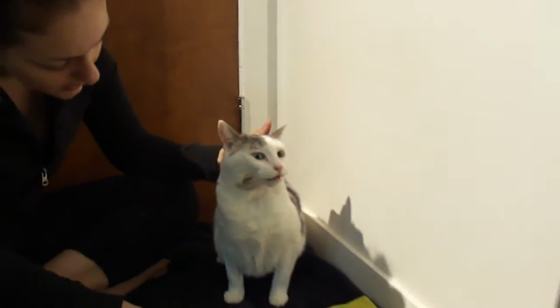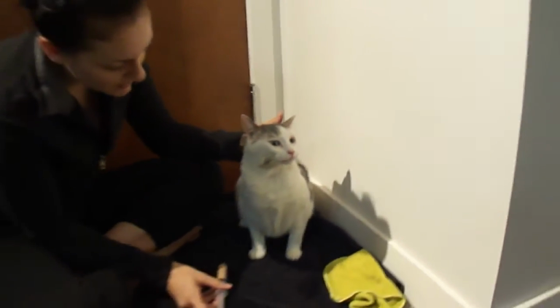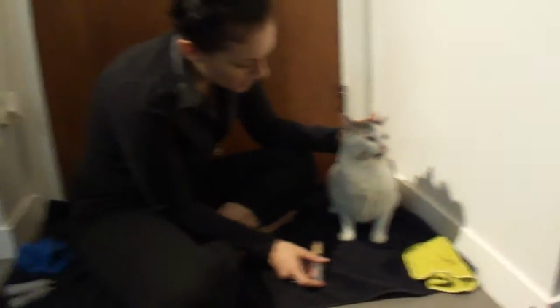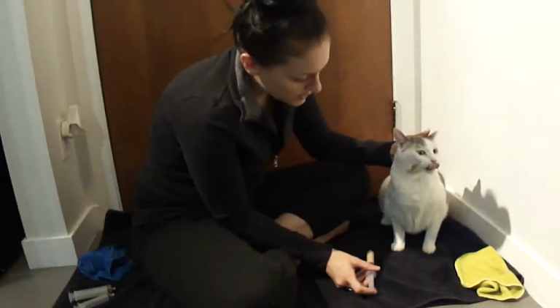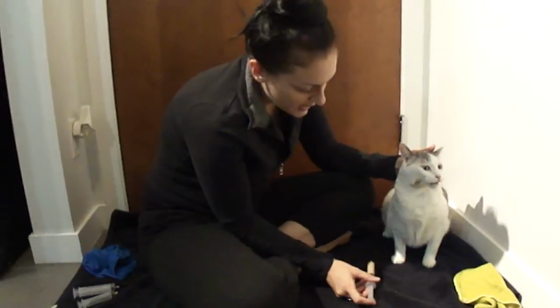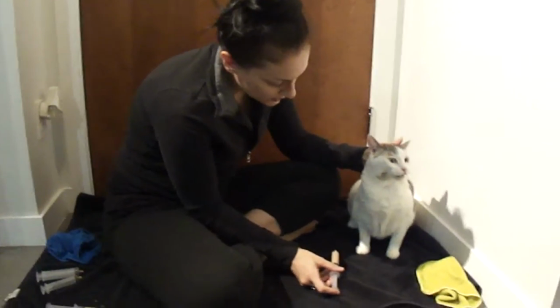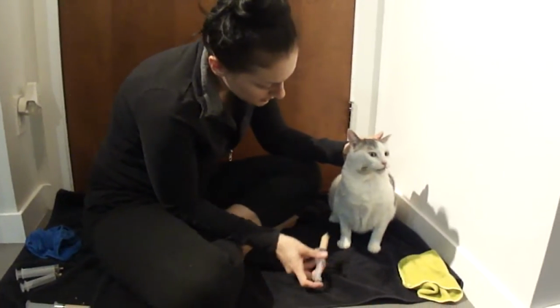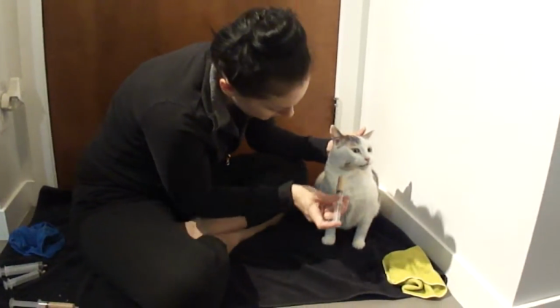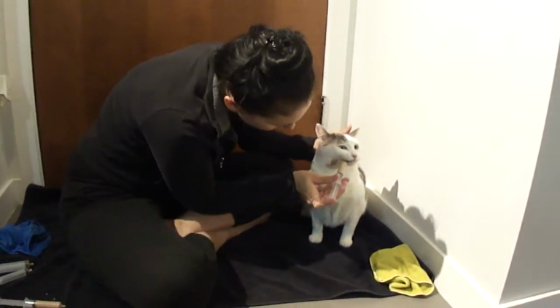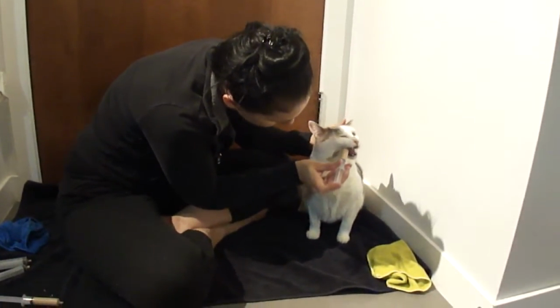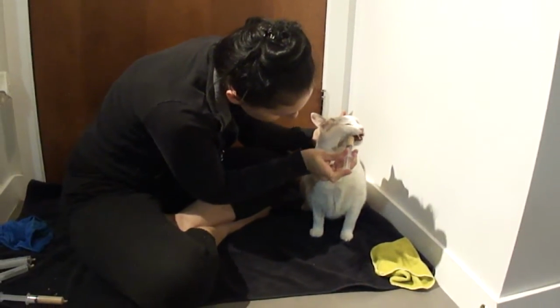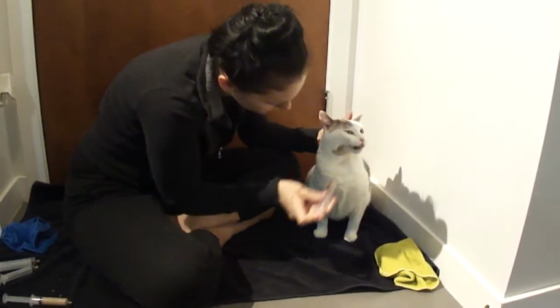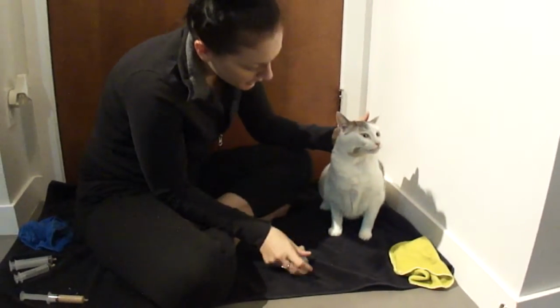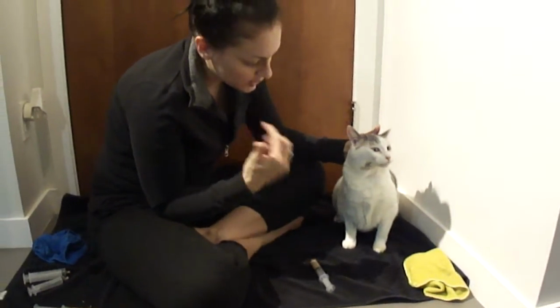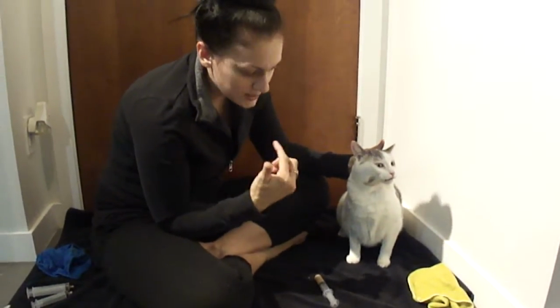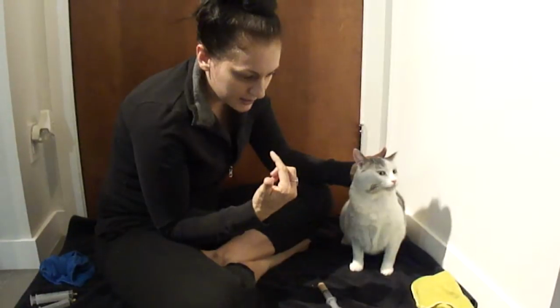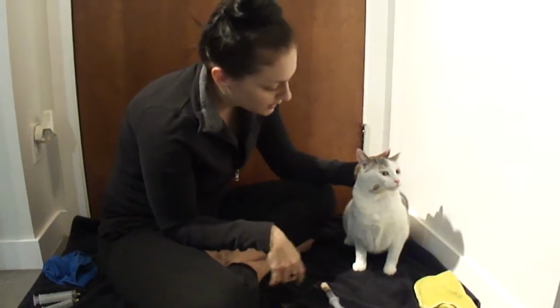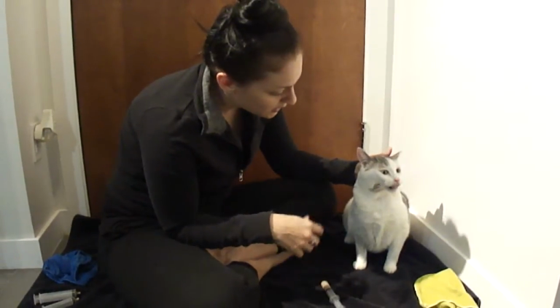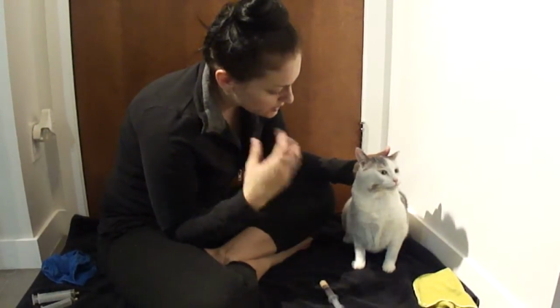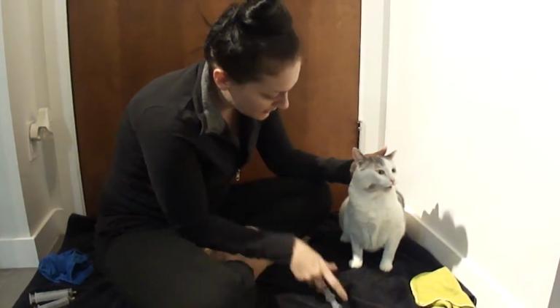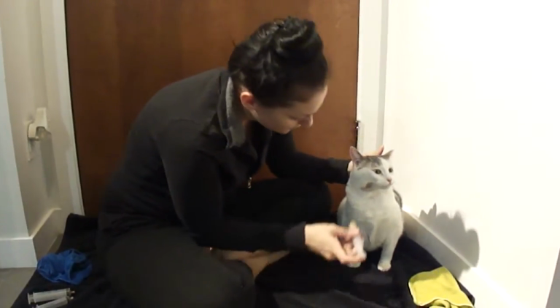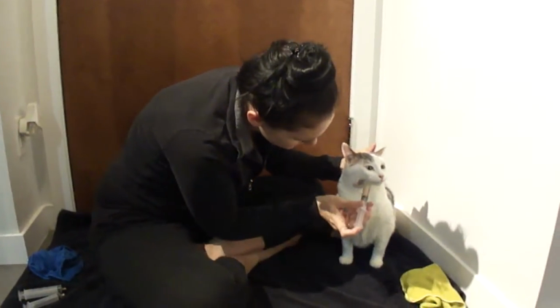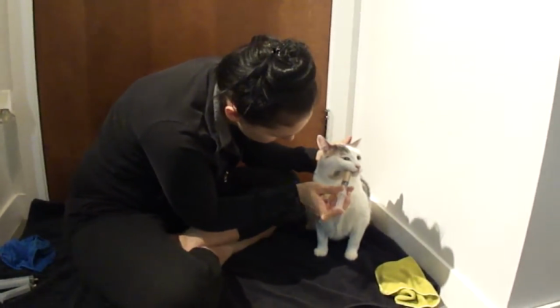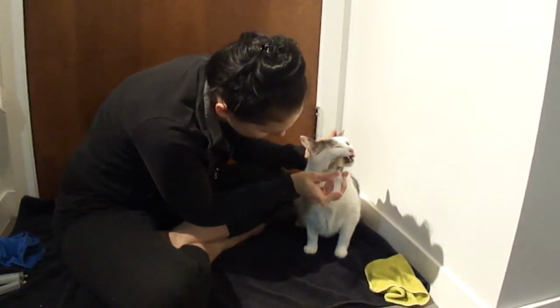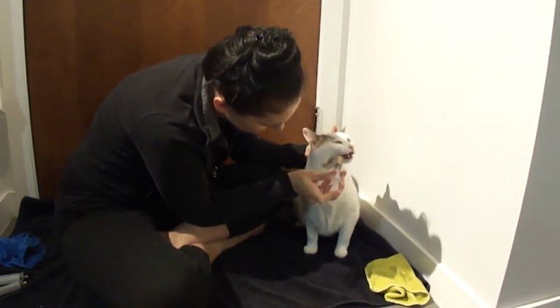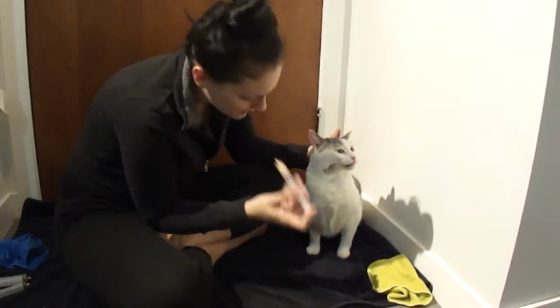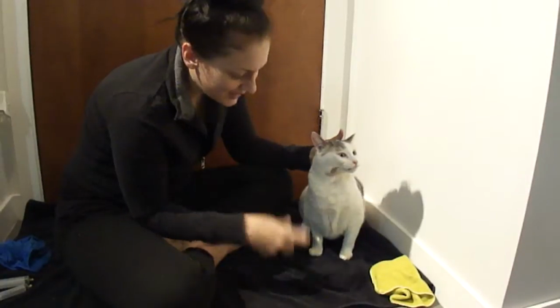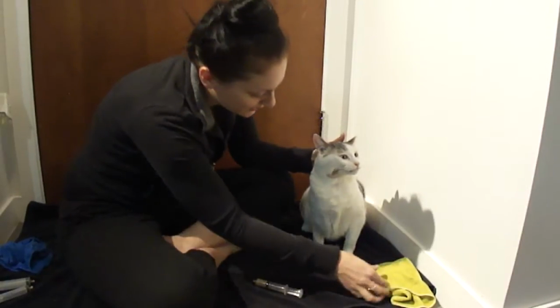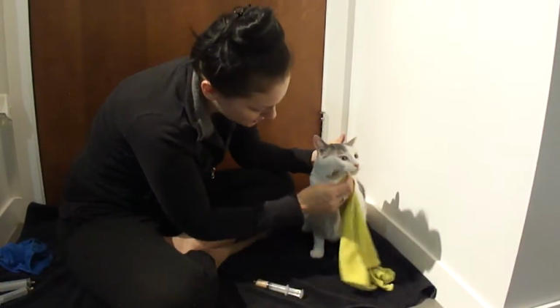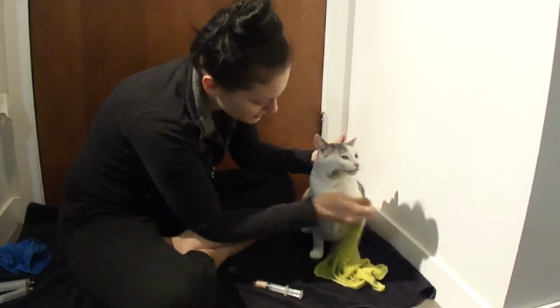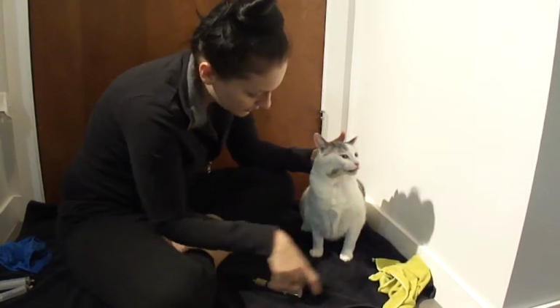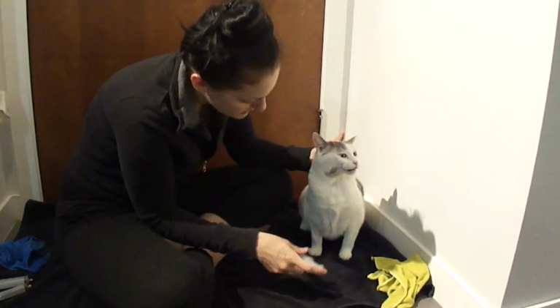I make sure not to squirt it at the back of her throat — I squirt it on her tongue. If you squirt it at the back of her throat, there's a chance she can inhale and get it into her lungs, and it will make her really sick.